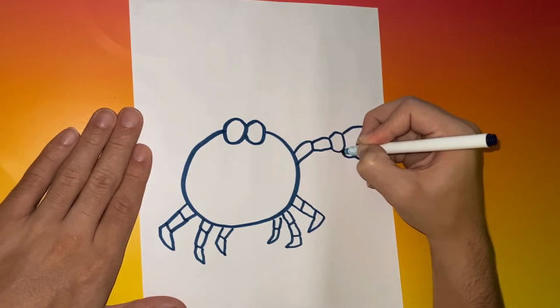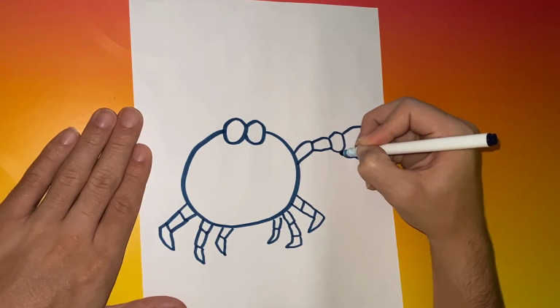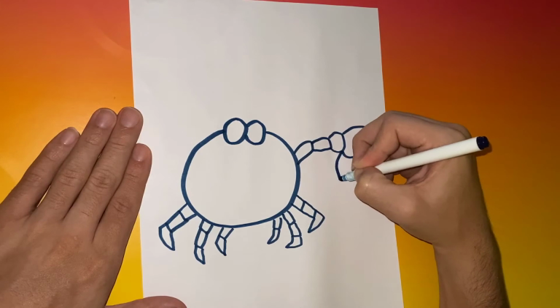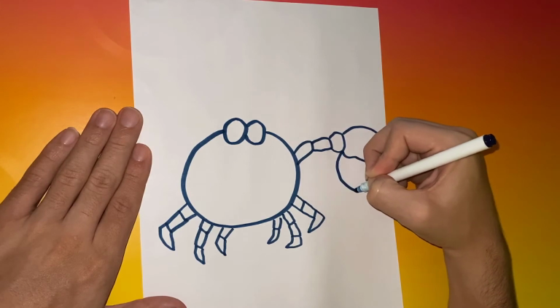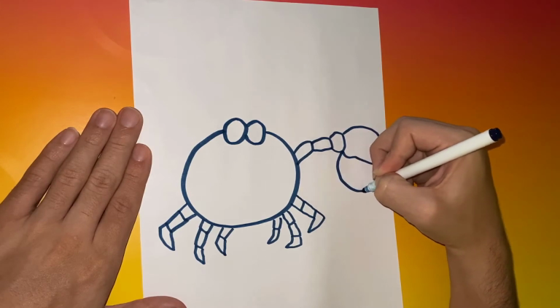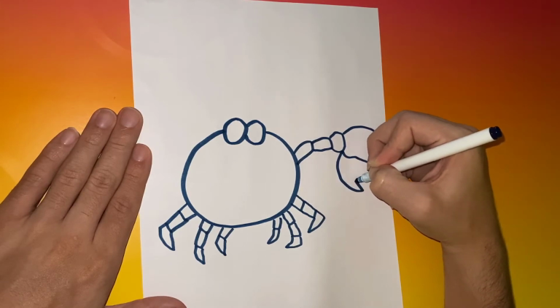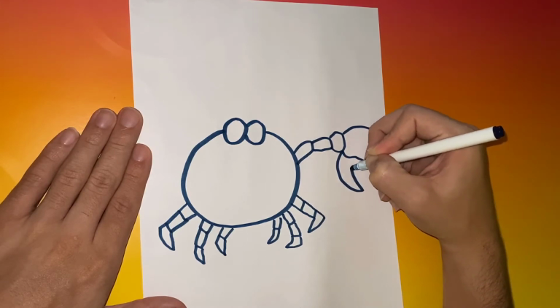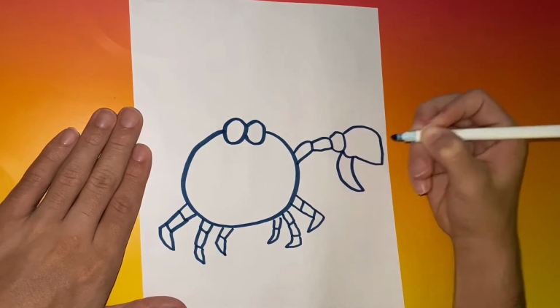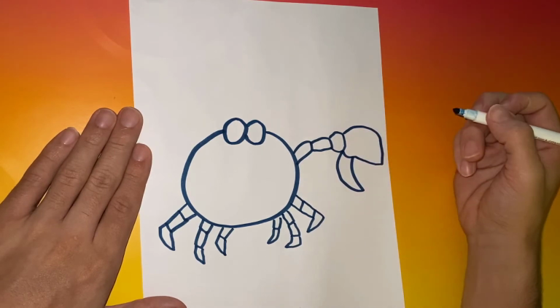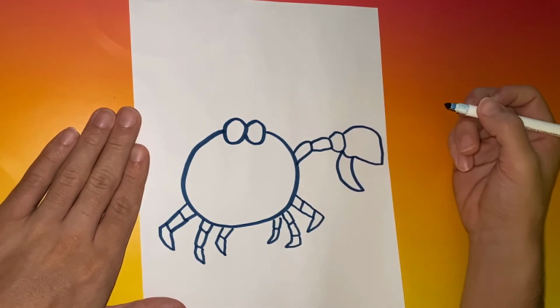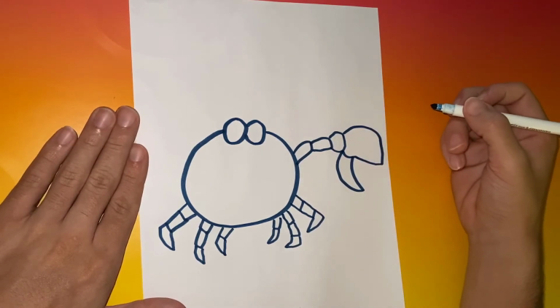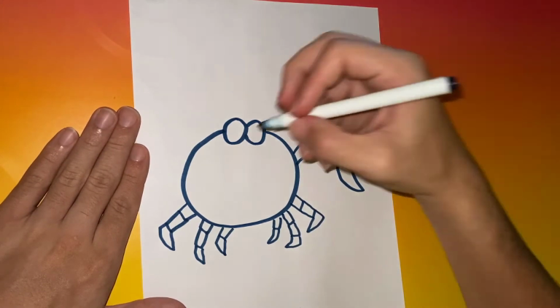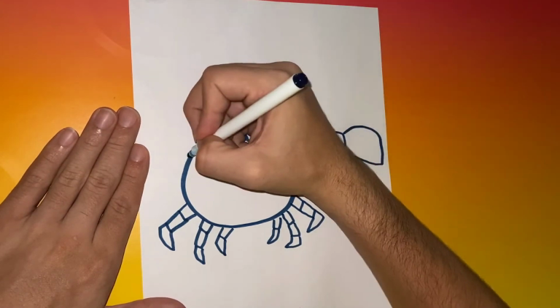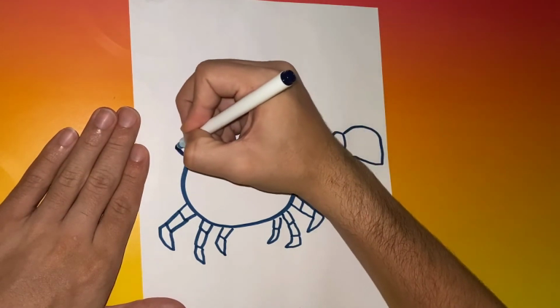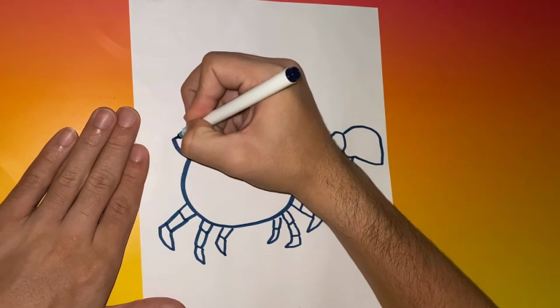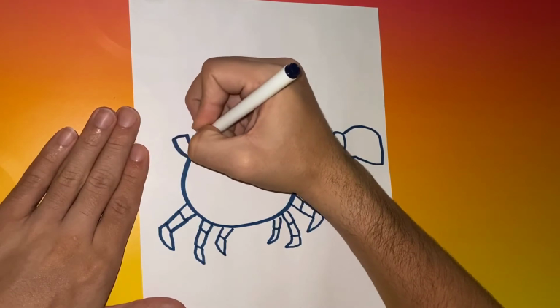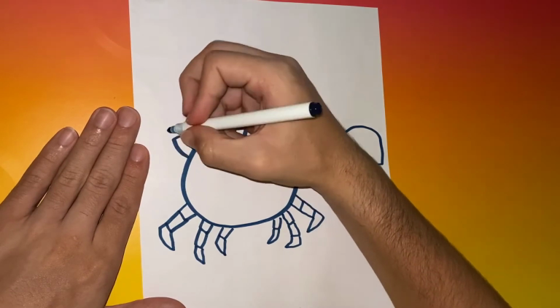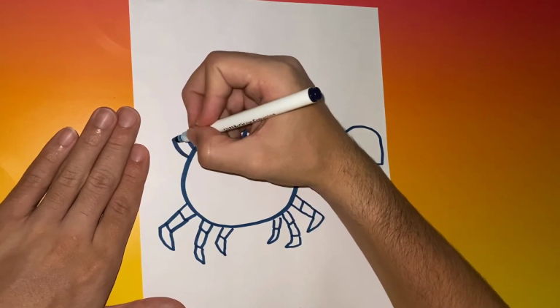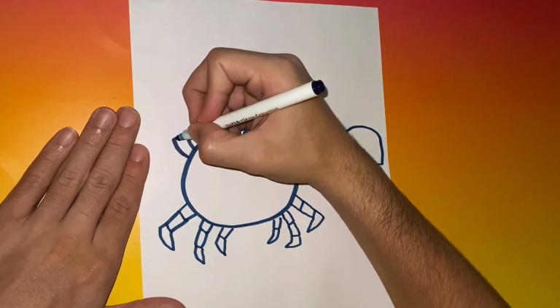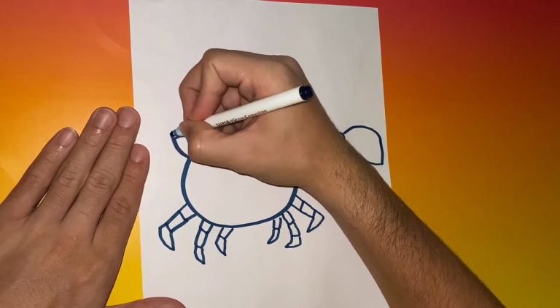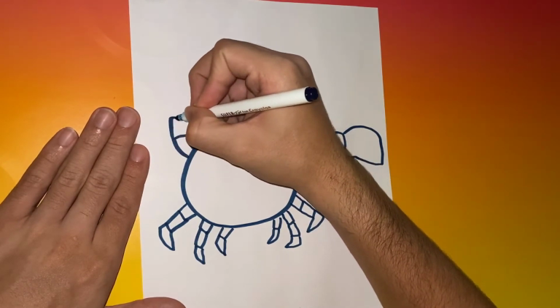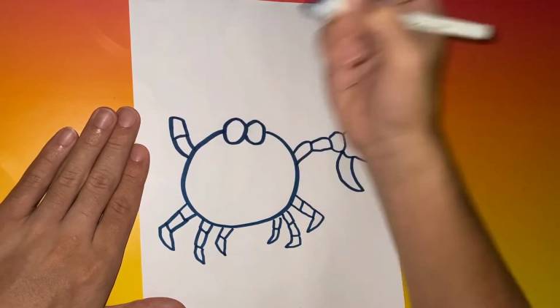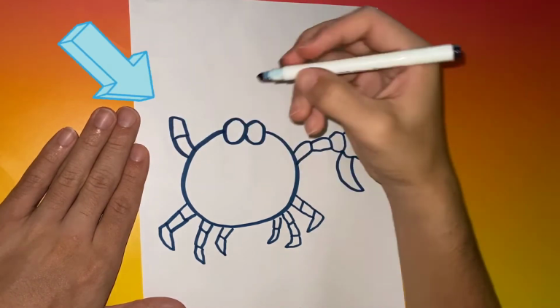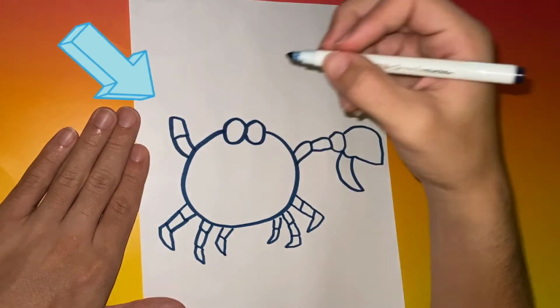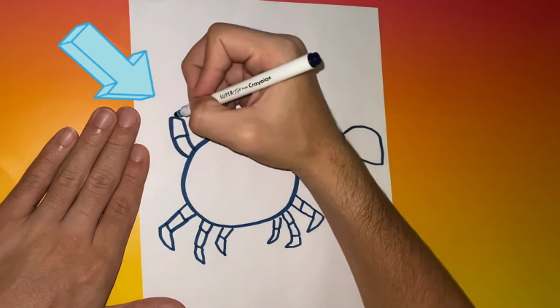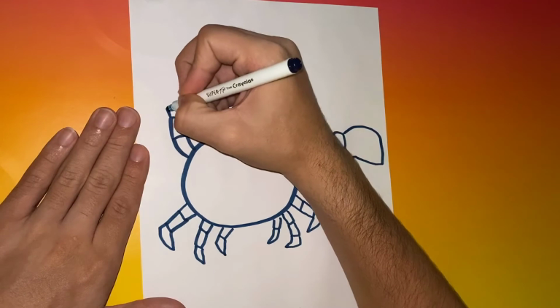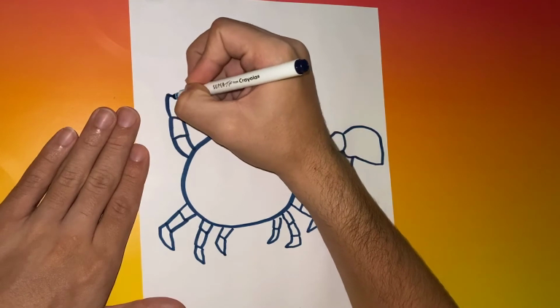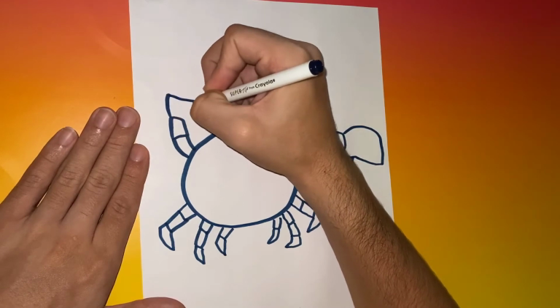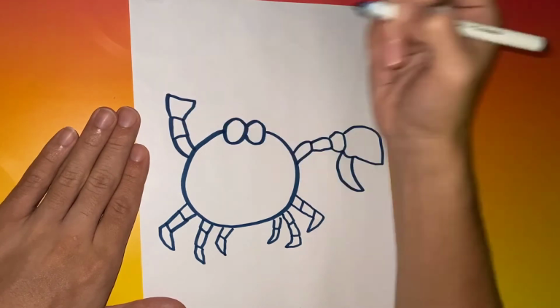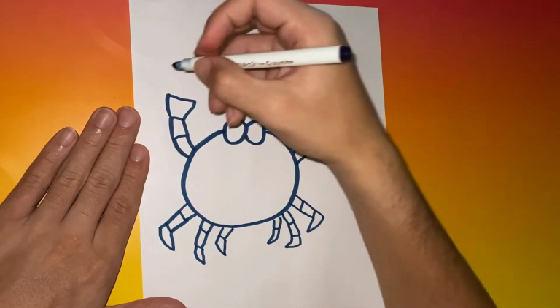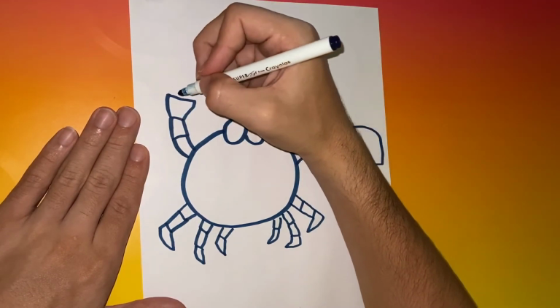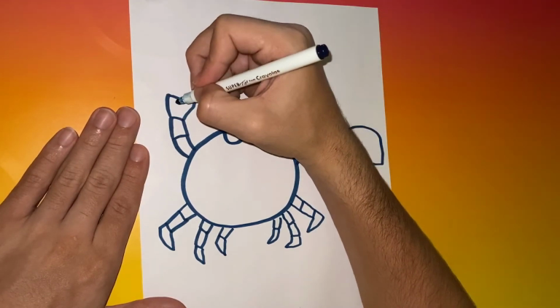Just follow along if you don't know what to do, because we'll be with you every step of the way. The next step is to move over to the left side of the crab and give him a claw pointing upwards.